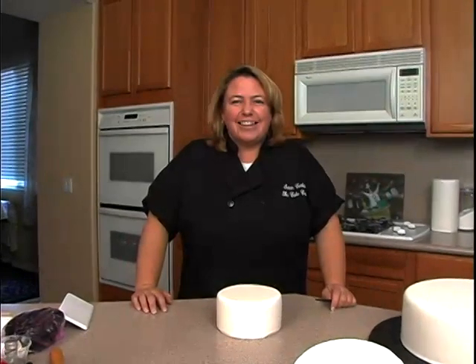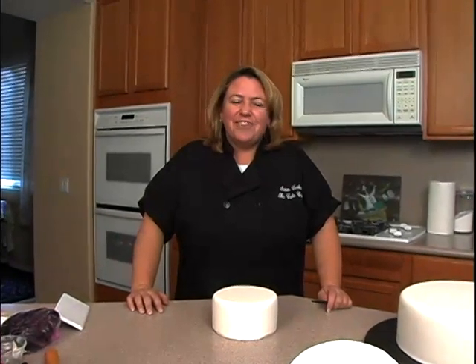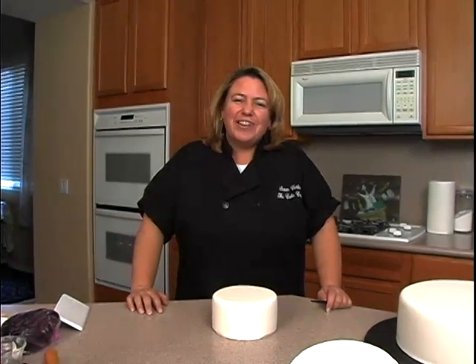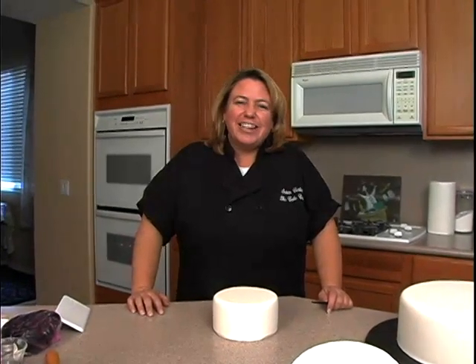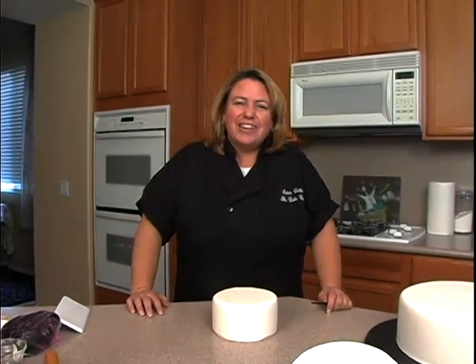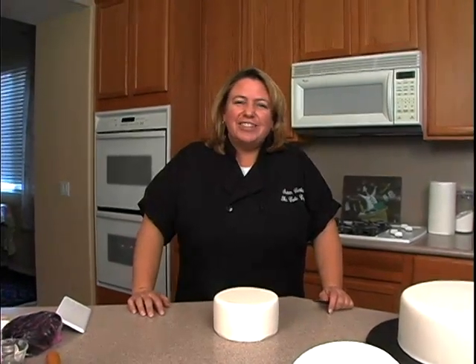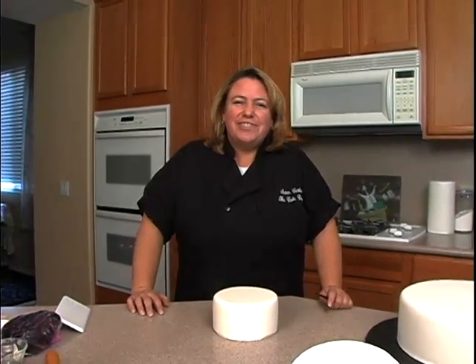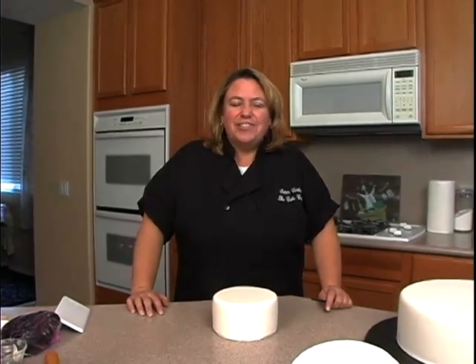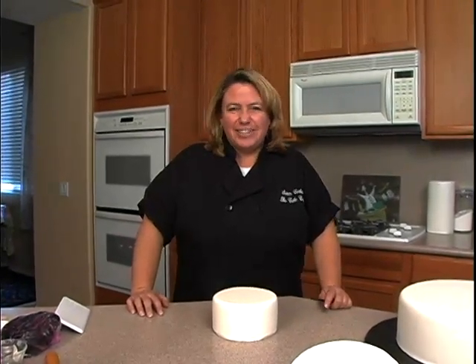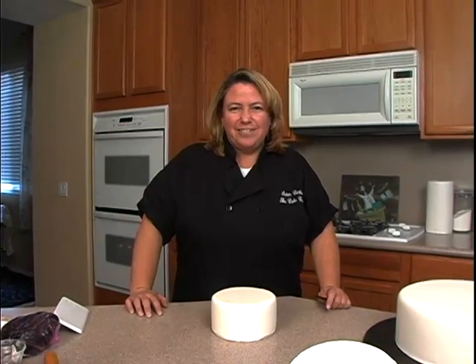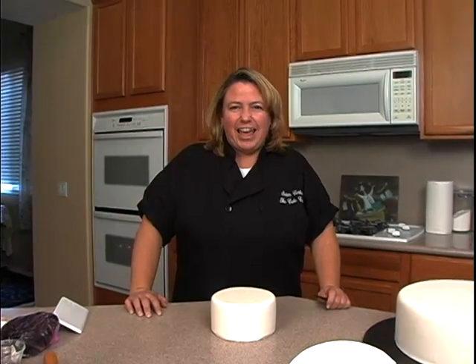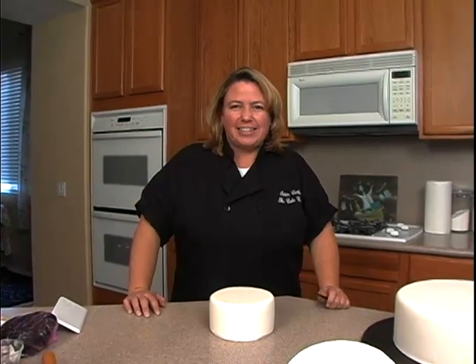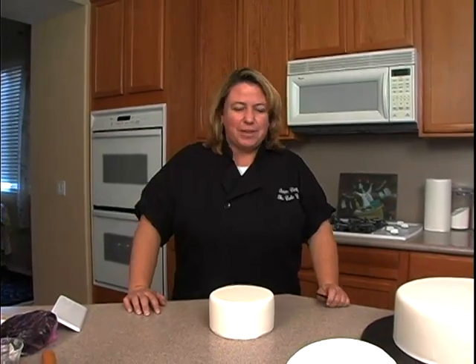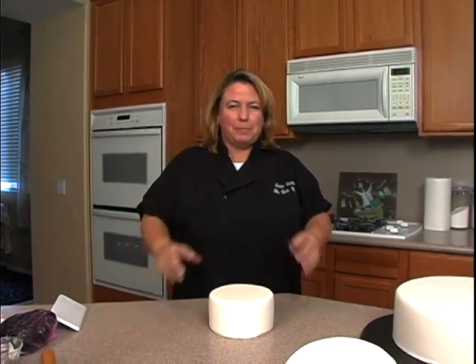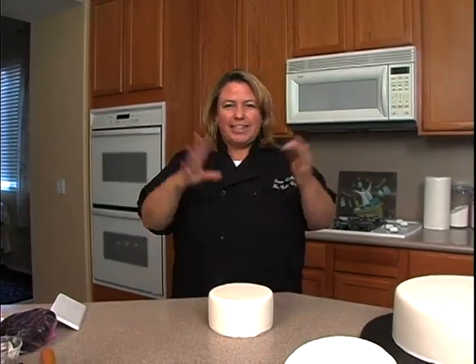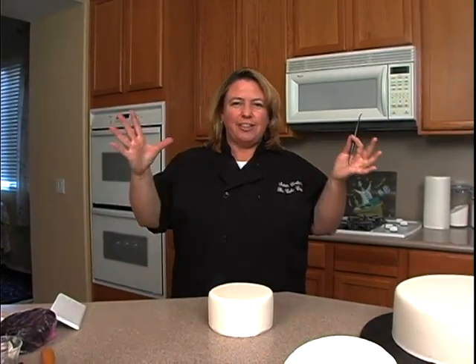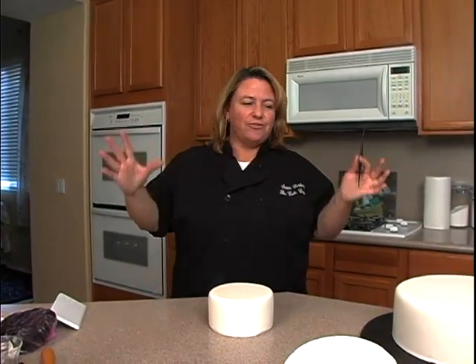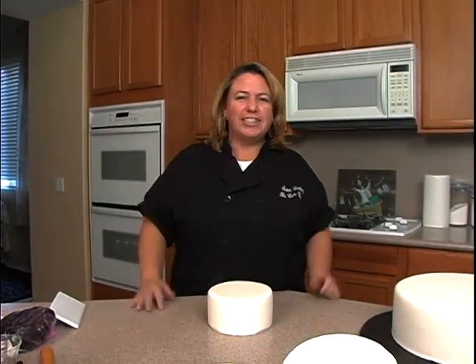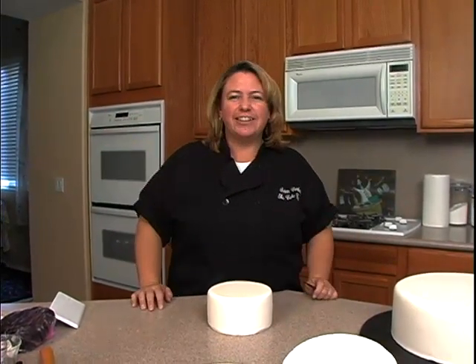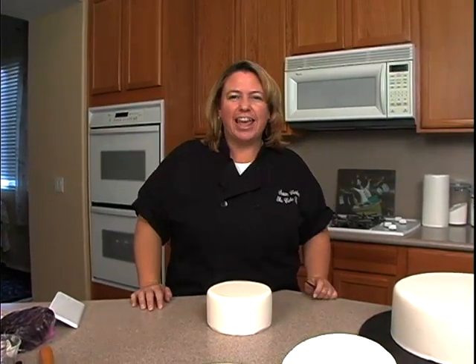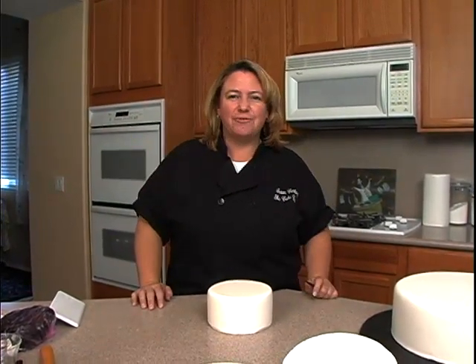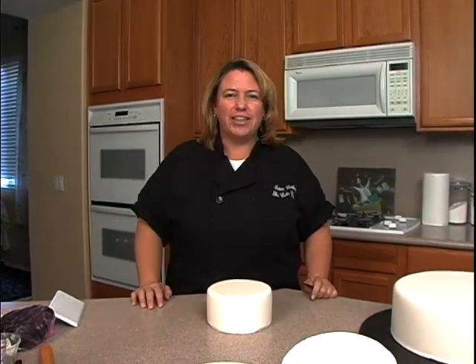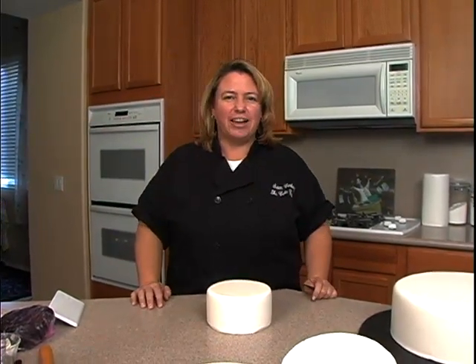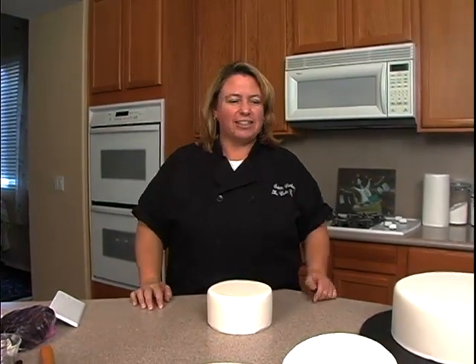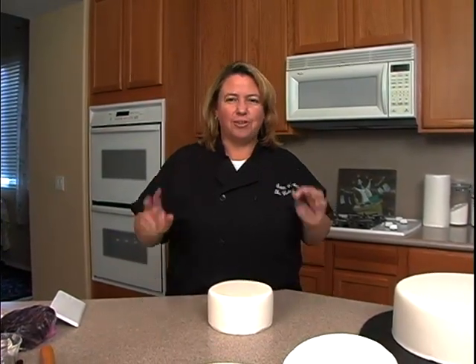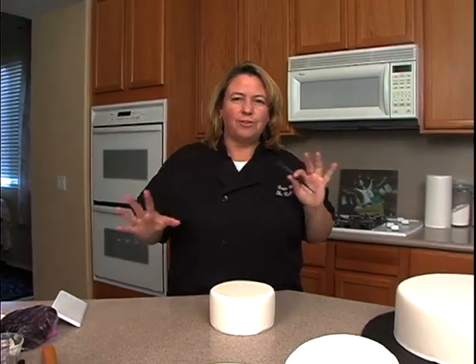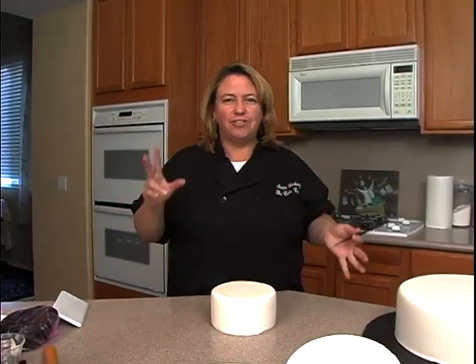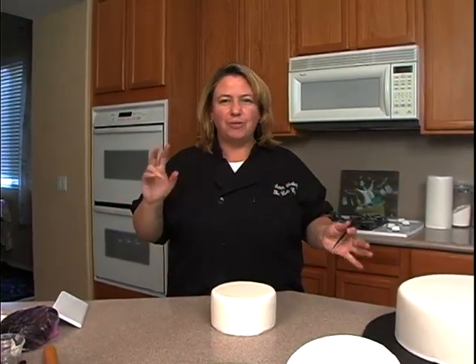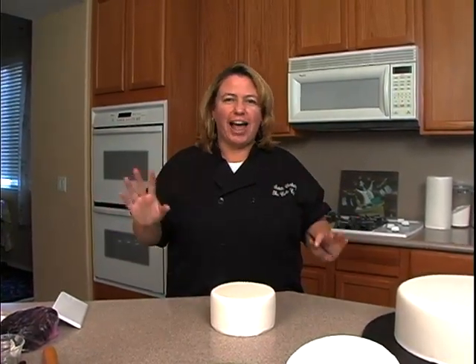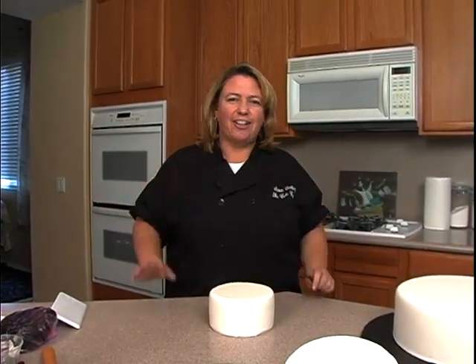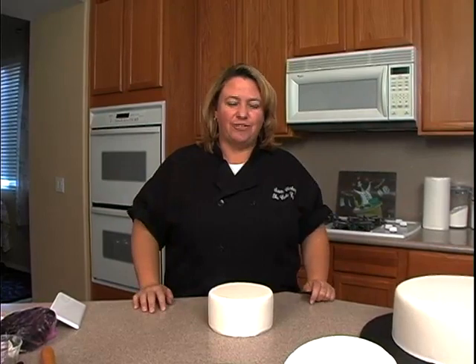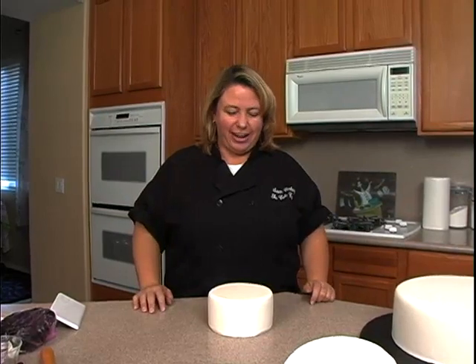Hi everyone! Today we're going to do a New Year's Eve cake. It's going to be a spectacular four-tiered cake with lots of gold, silver, and black all over it.